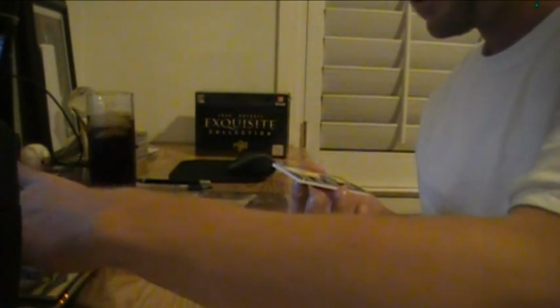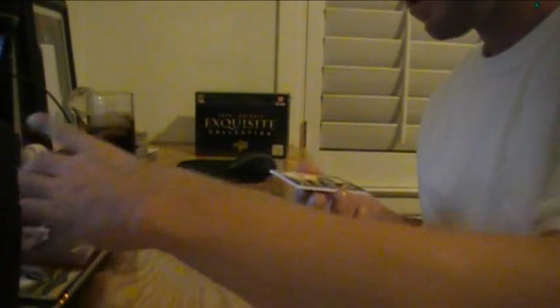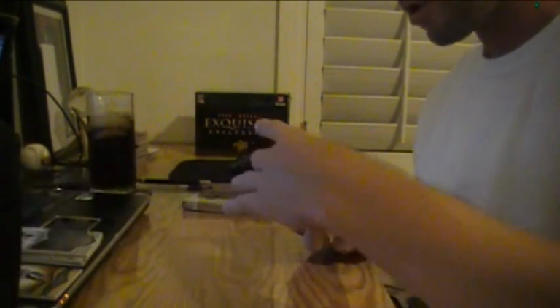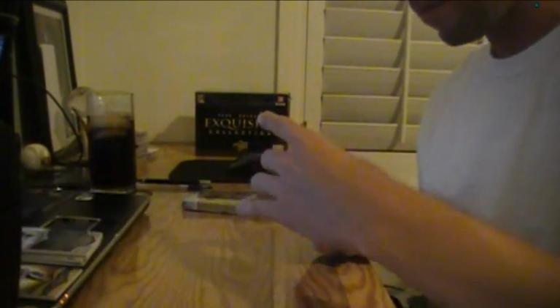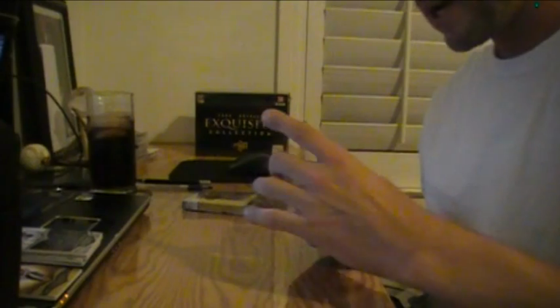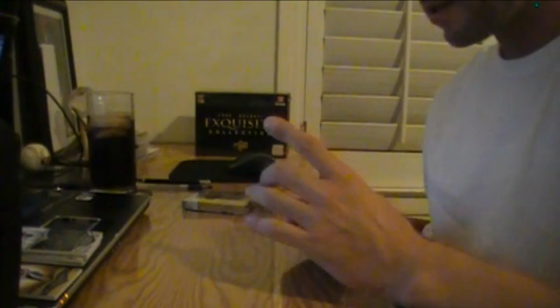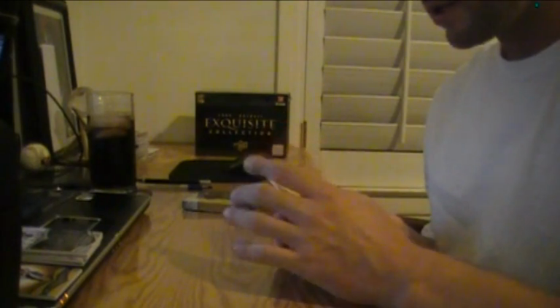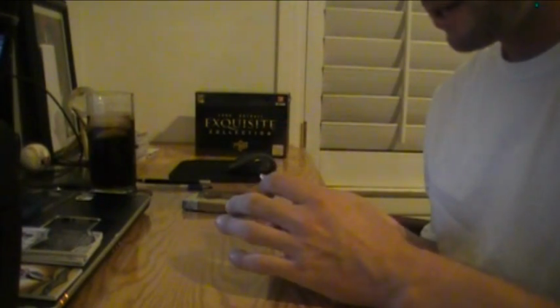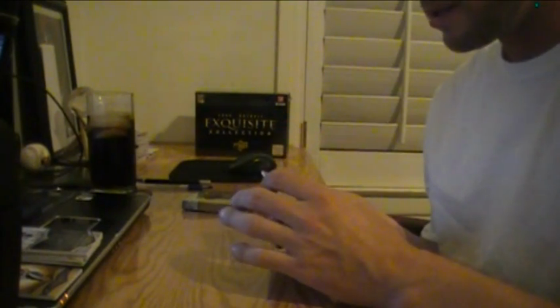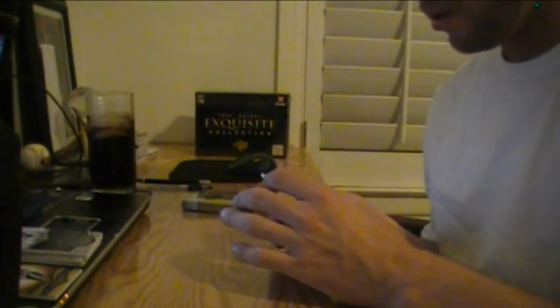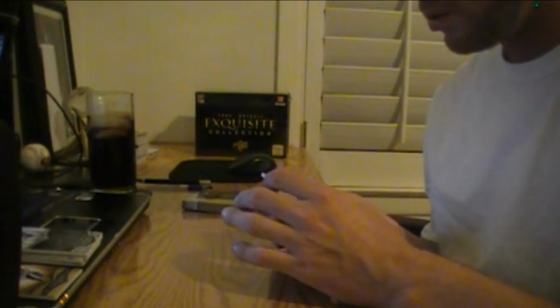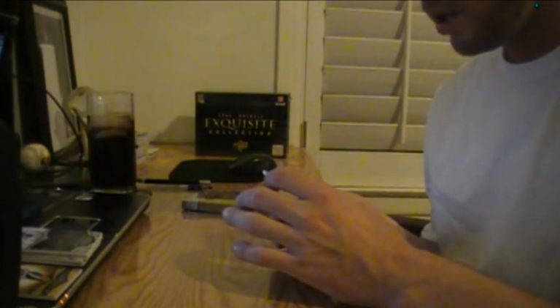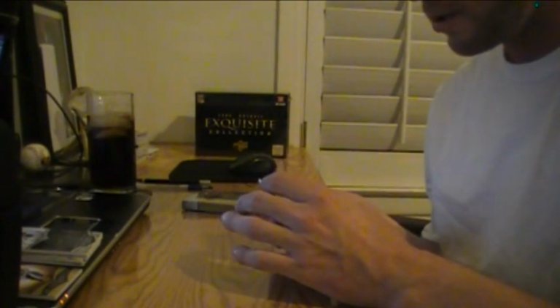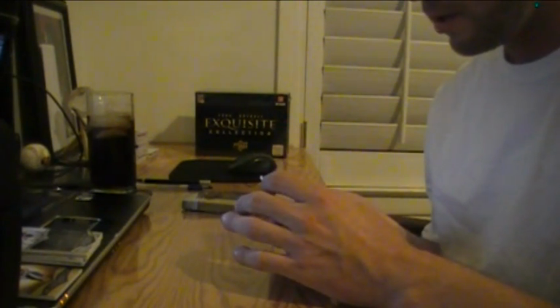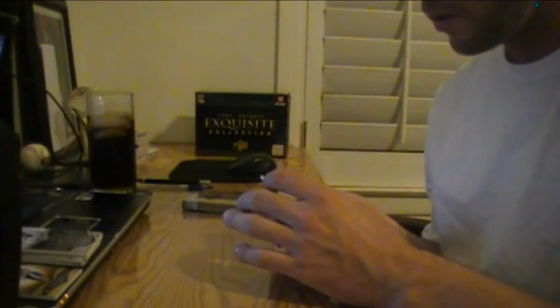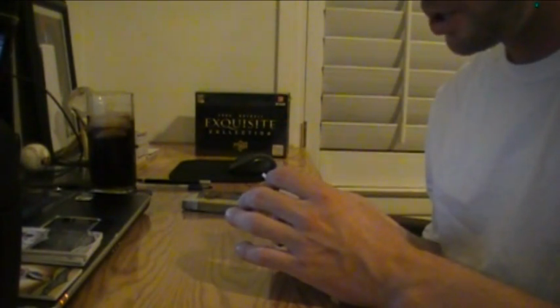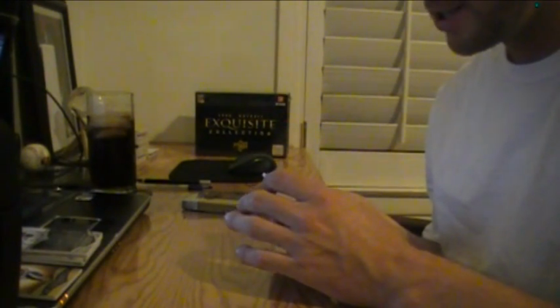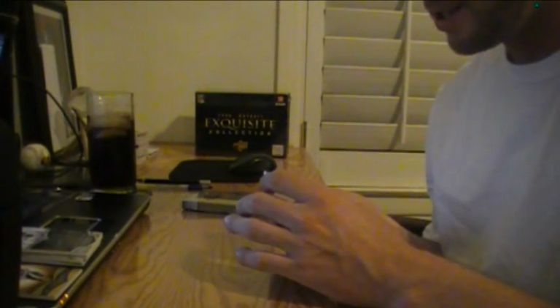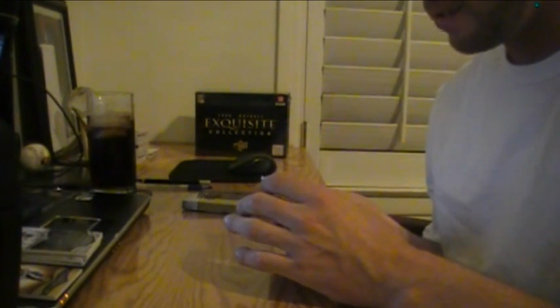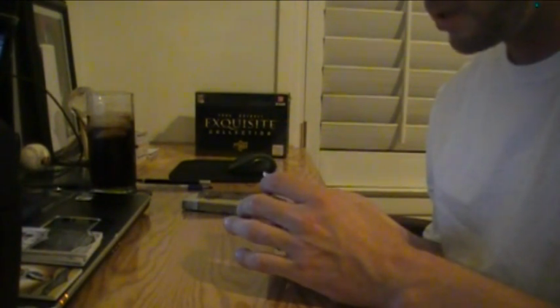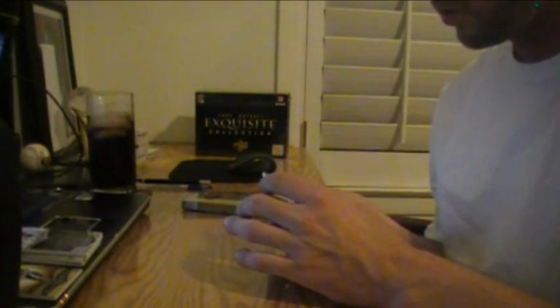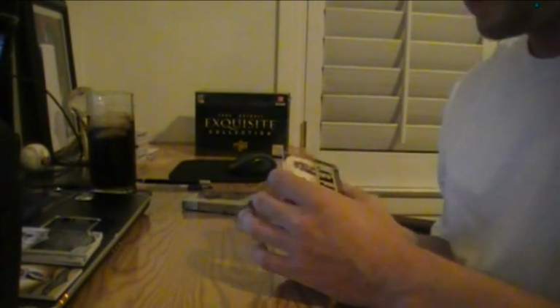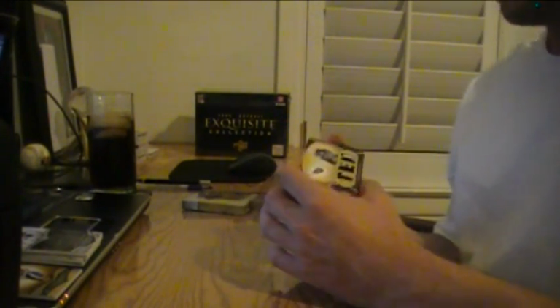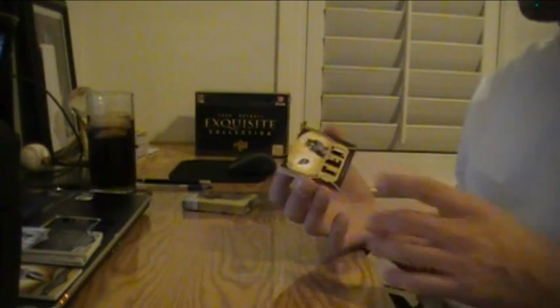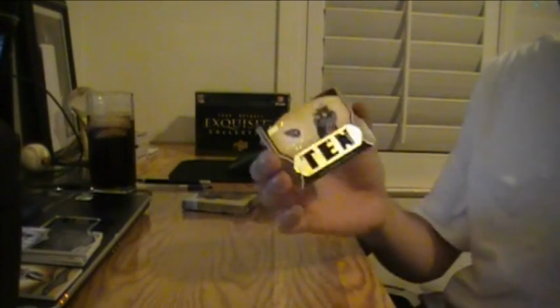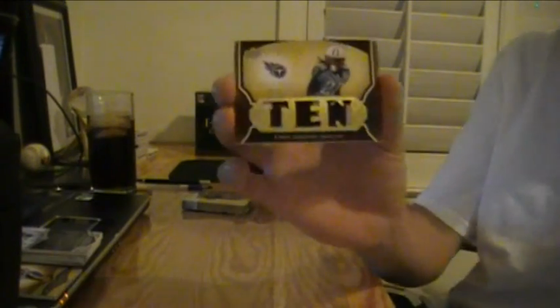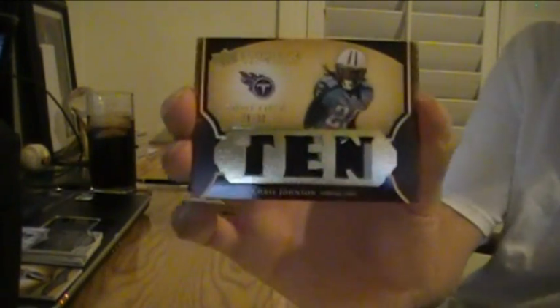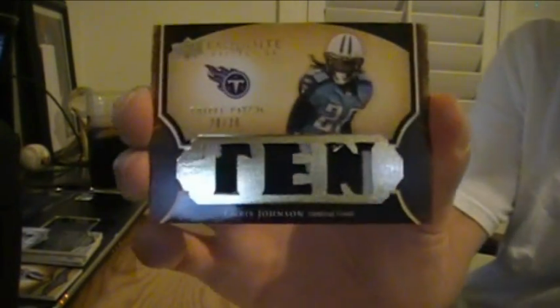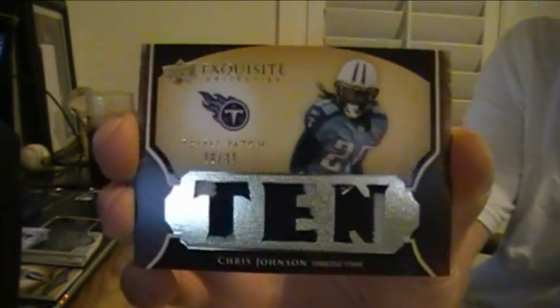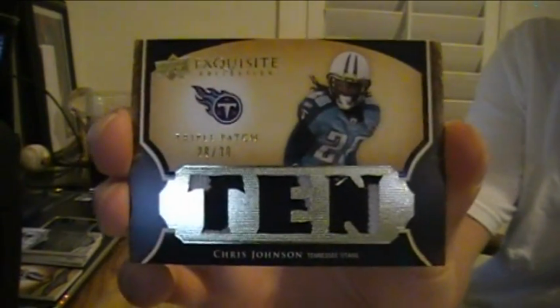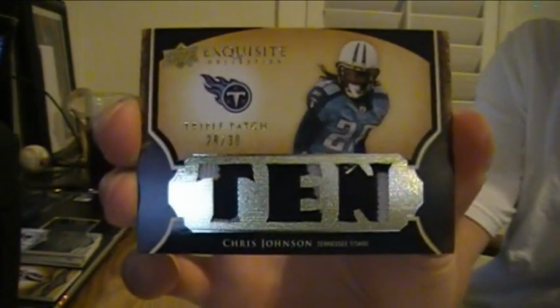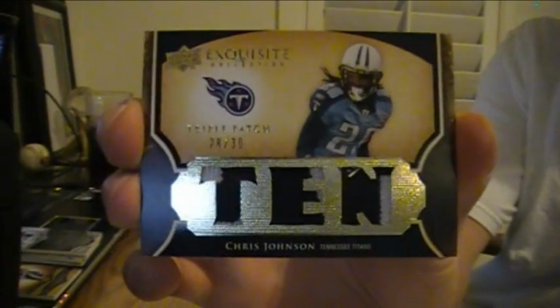And the last card is a triple patch for the Titans — all two colors — of Chris Johnson, 28 of 30, triple patch.